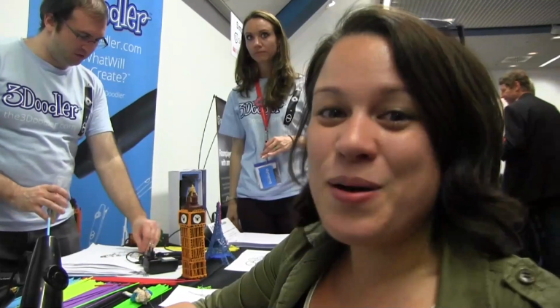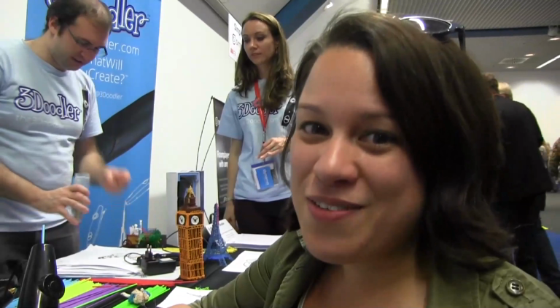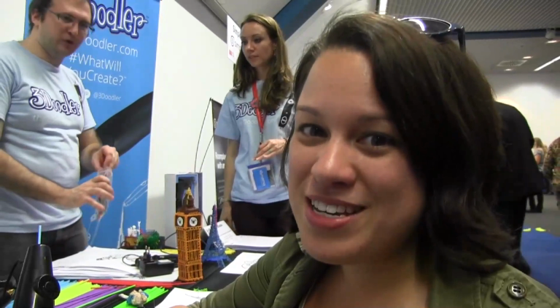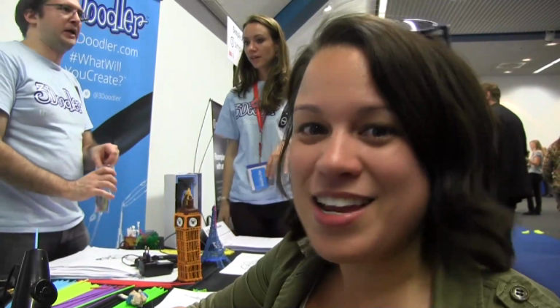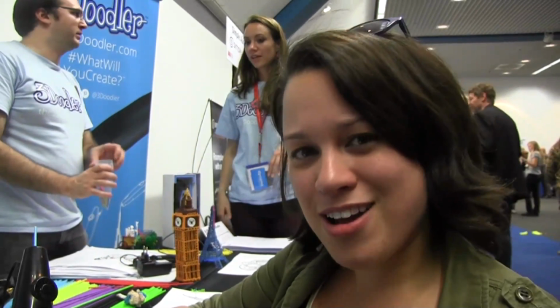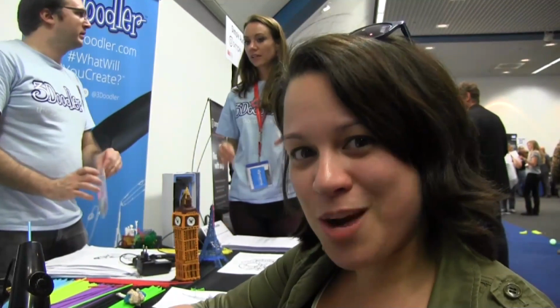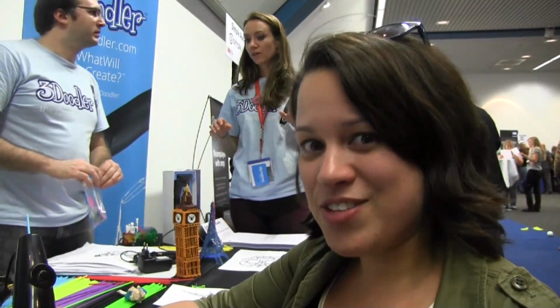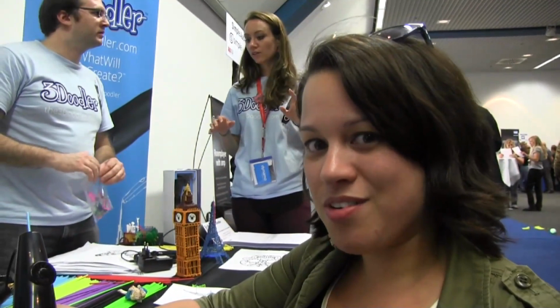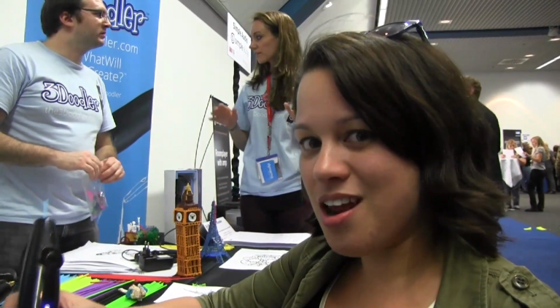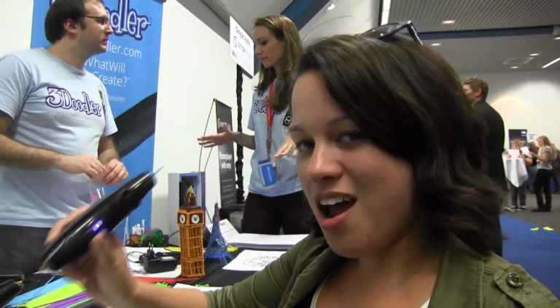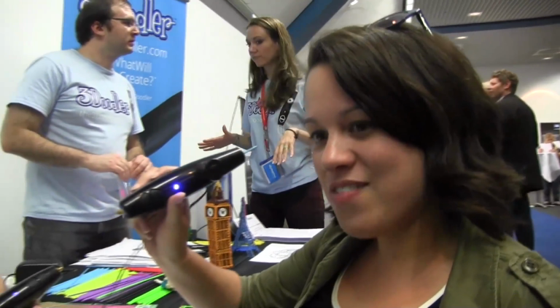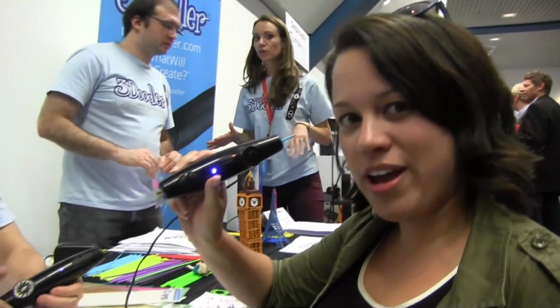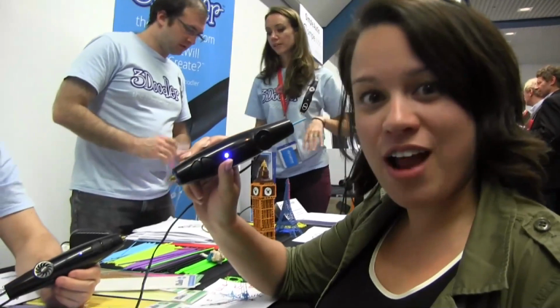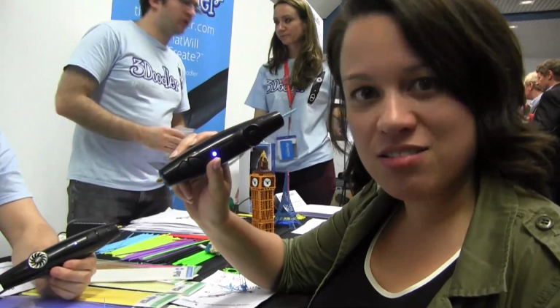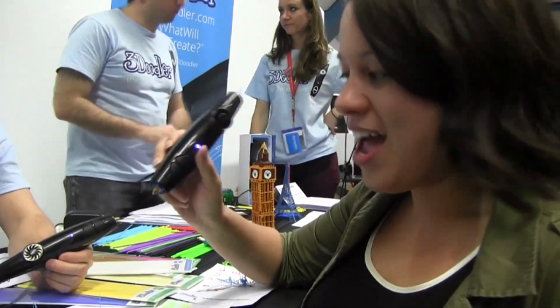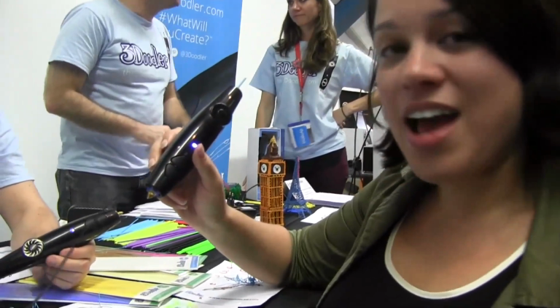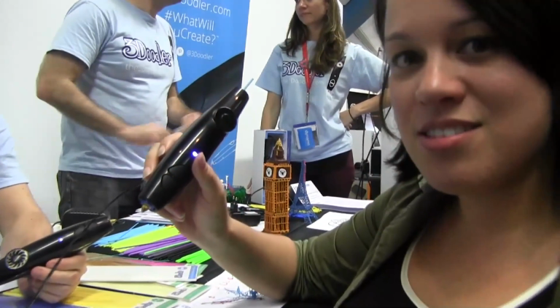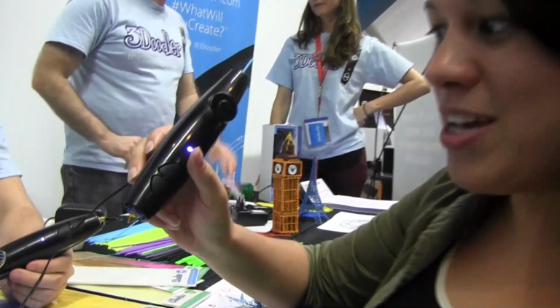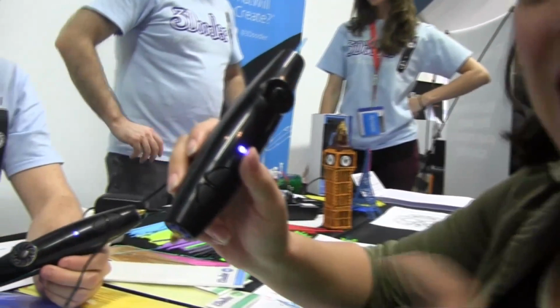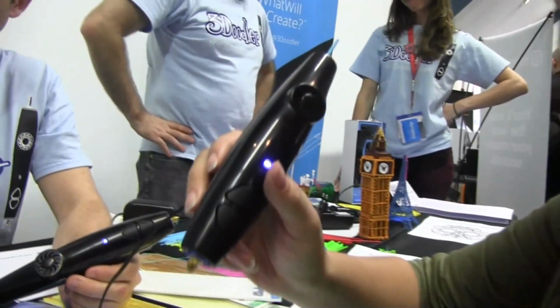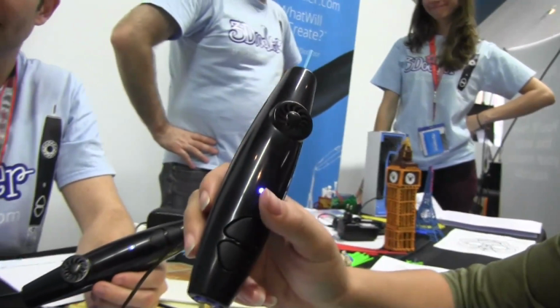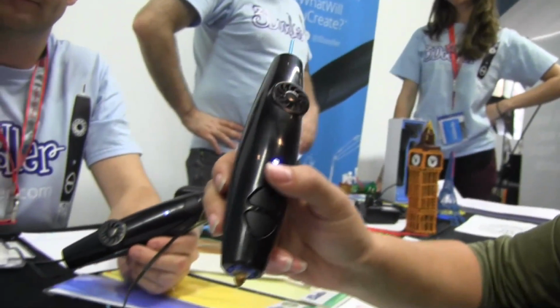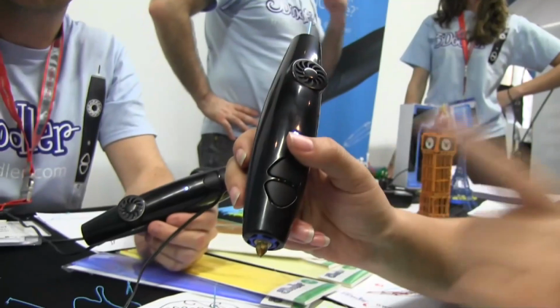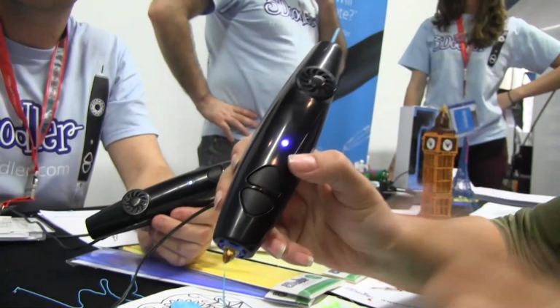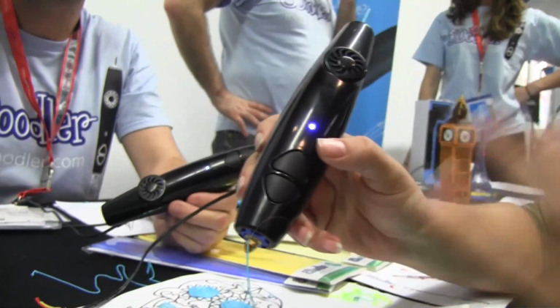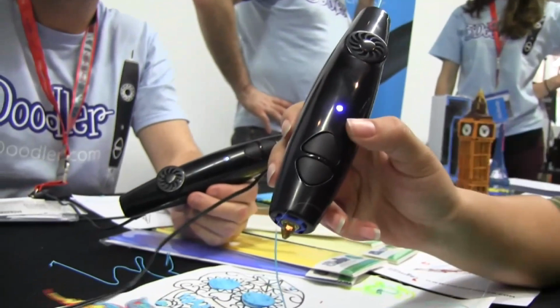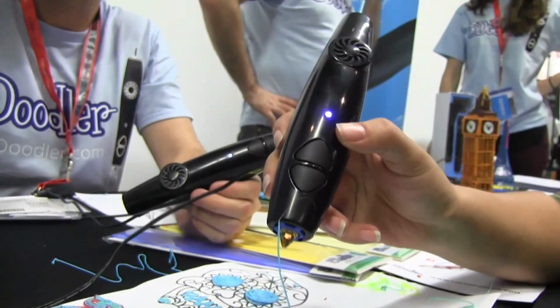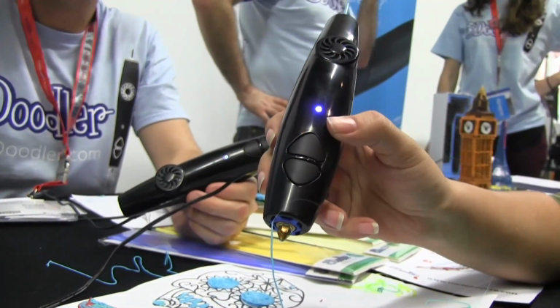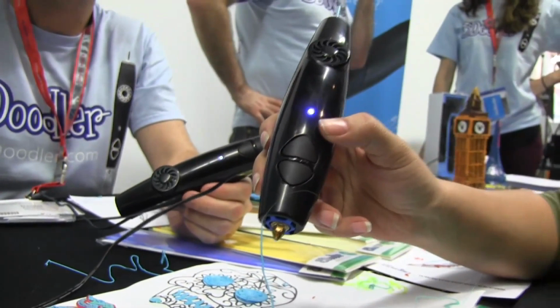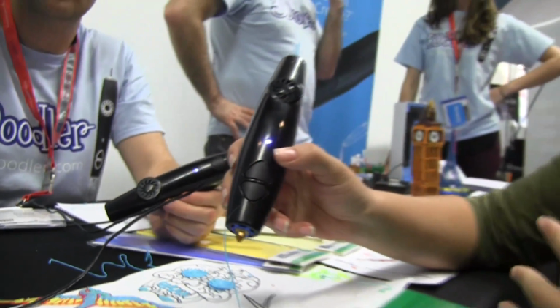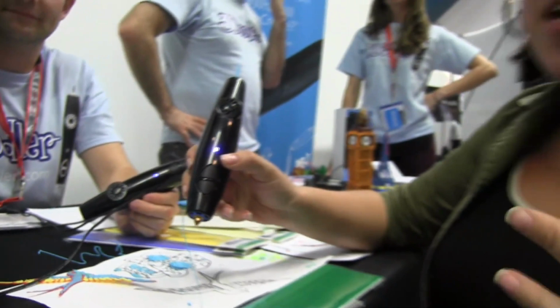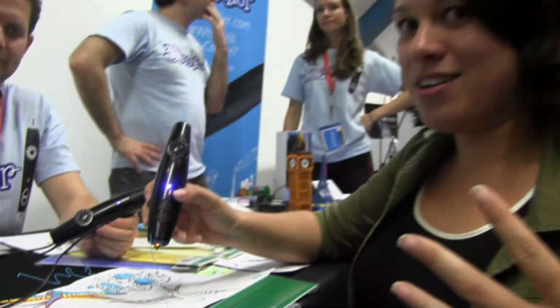Nicole Scott here from Mobile Geeks, and here we are at Showstoppers at IFA 2013. I have a toy for adults — and it's for adults because you can actually hurt yourself when you use this. What we have here is basically a handheld 3D printer.